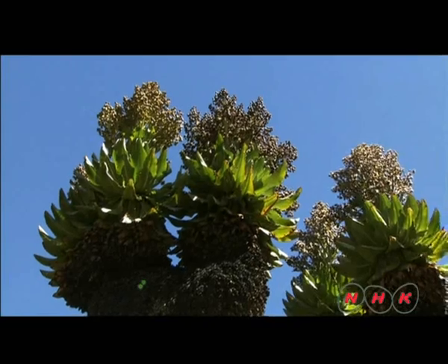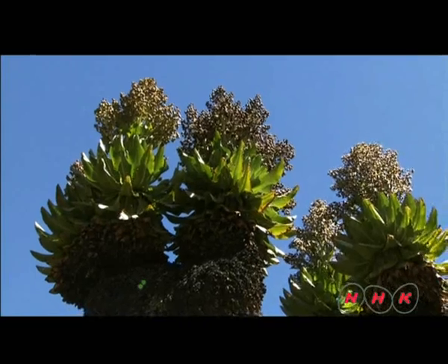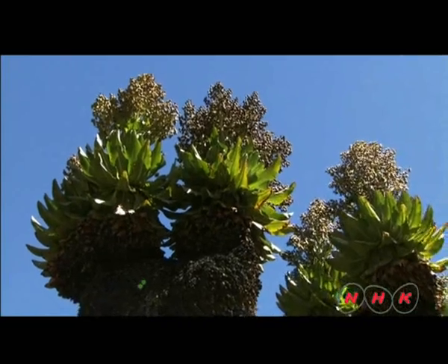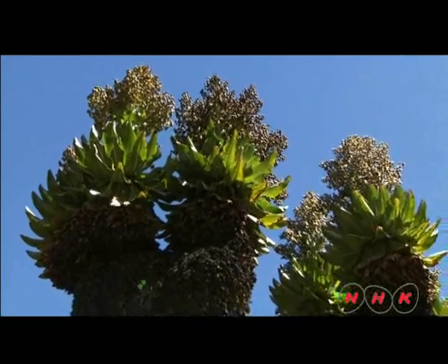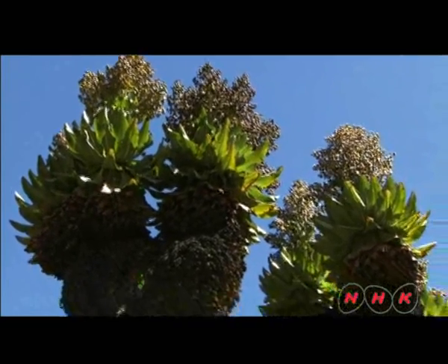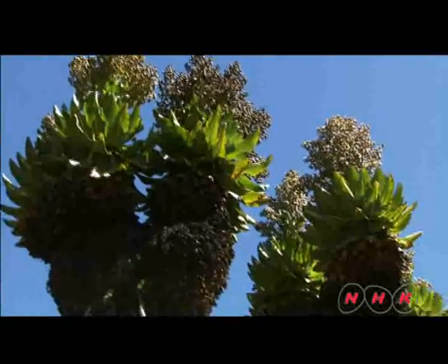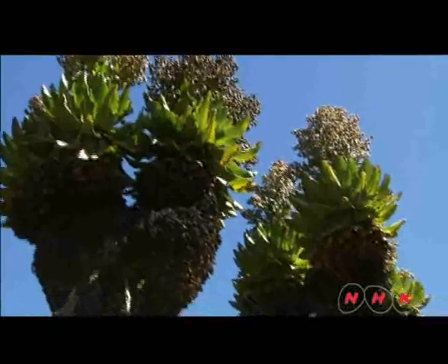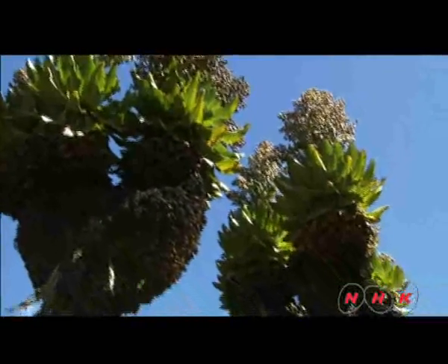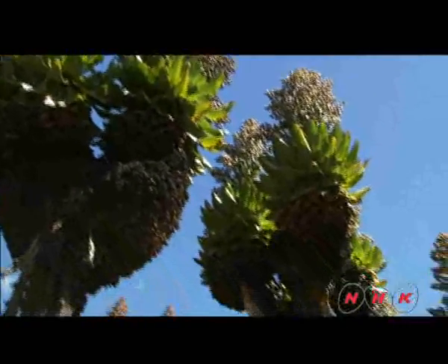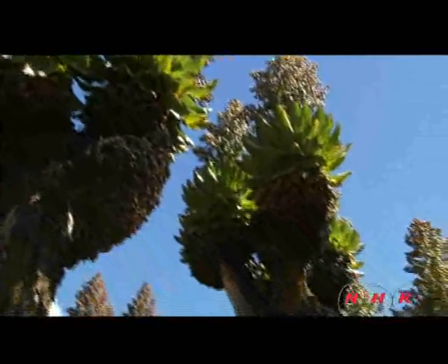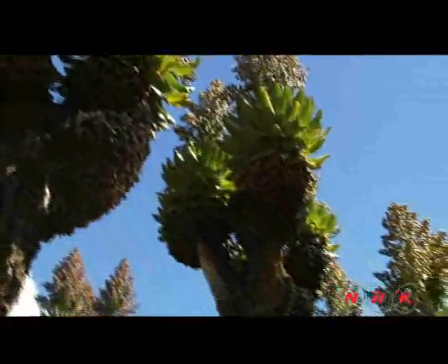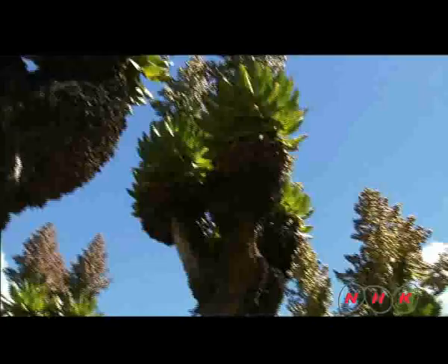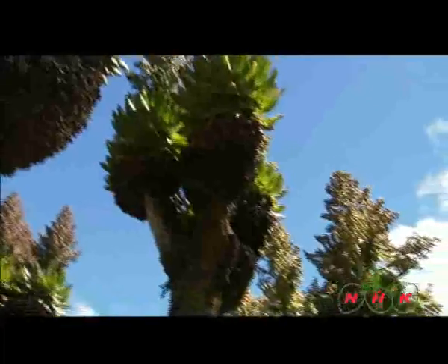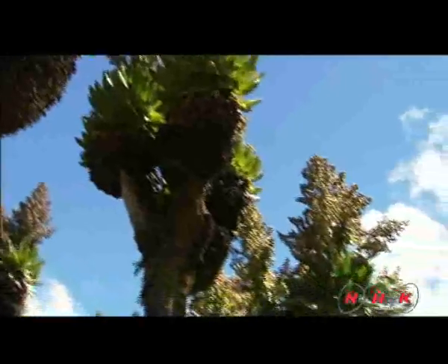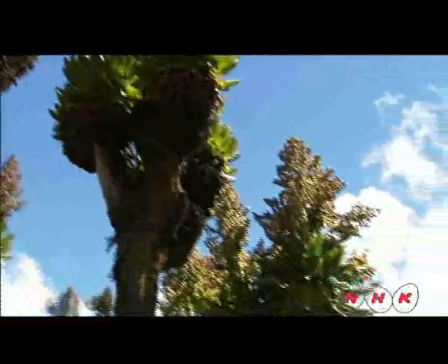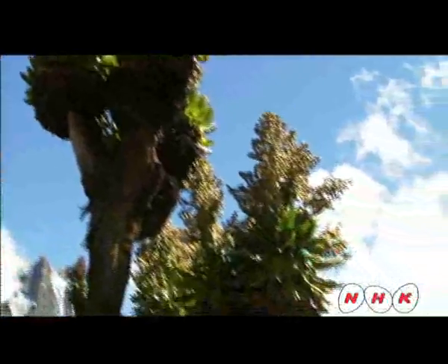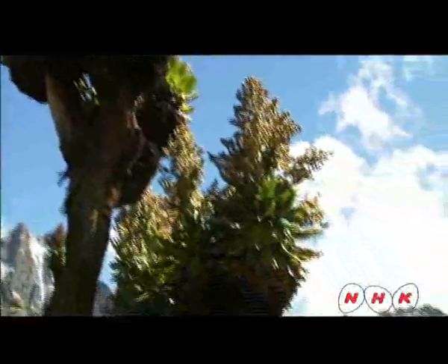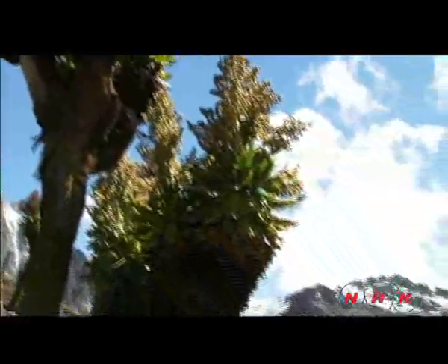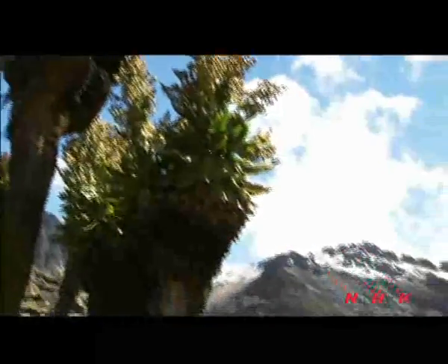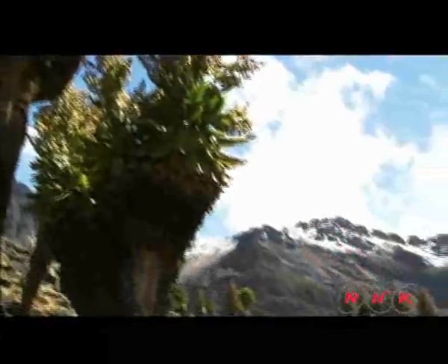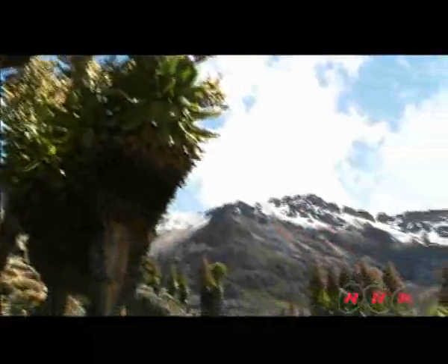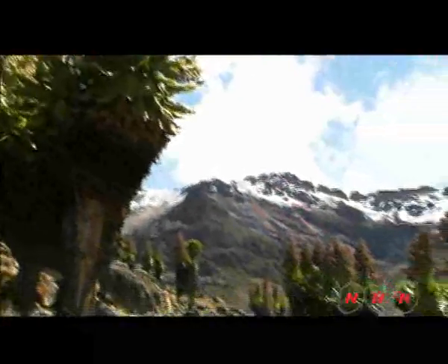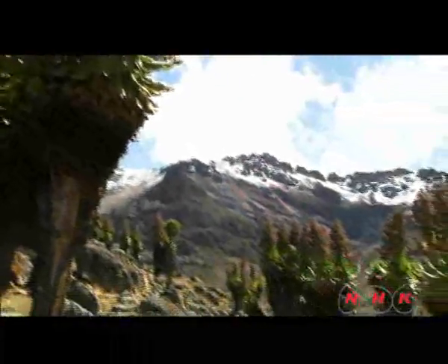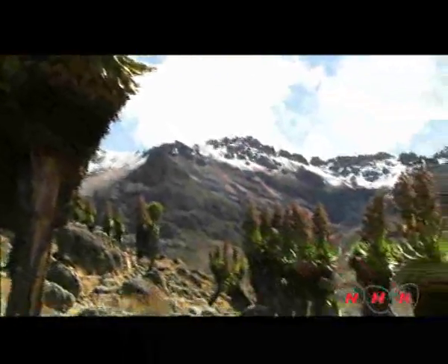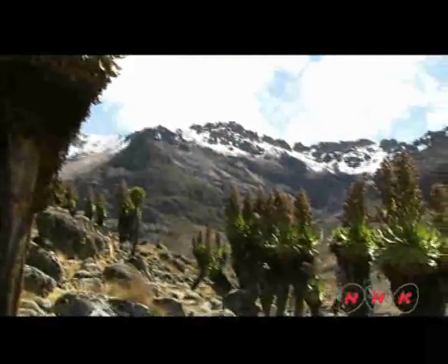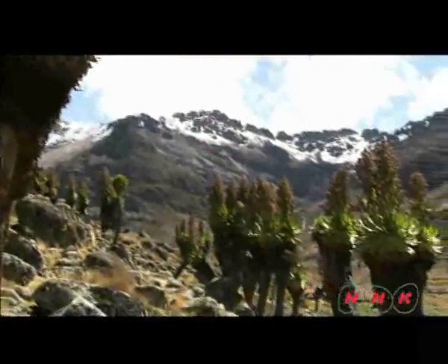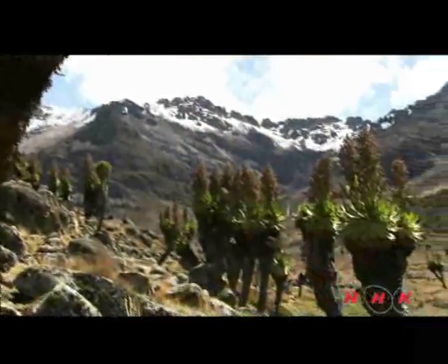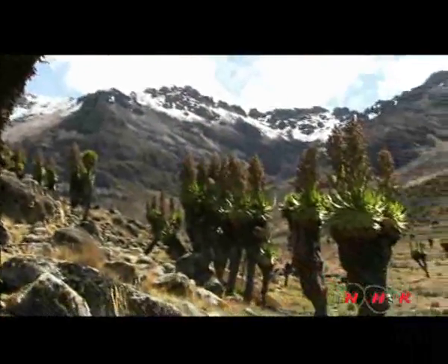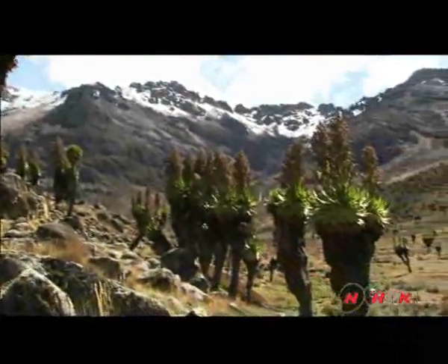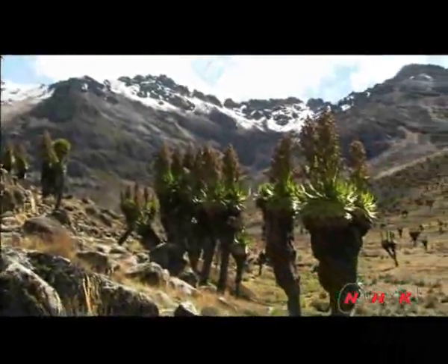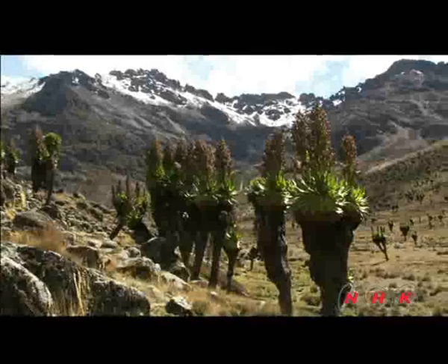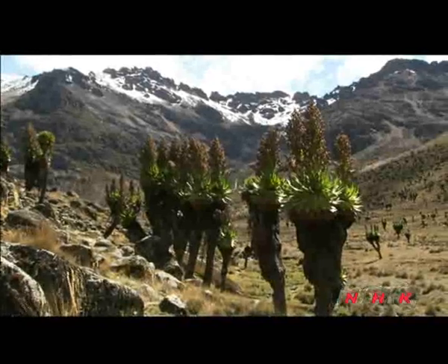It is said that this is how giant Senecio started to grow into giant plants. The more air they can store, the warmer they can stay. These gigantic plants altered their shape to survive in a unique environment.